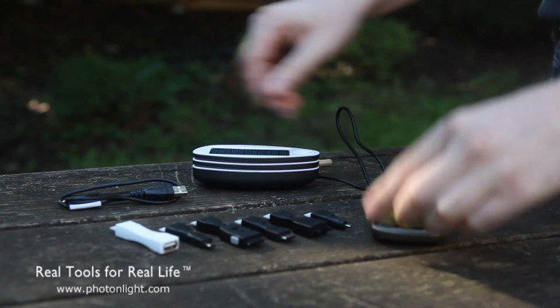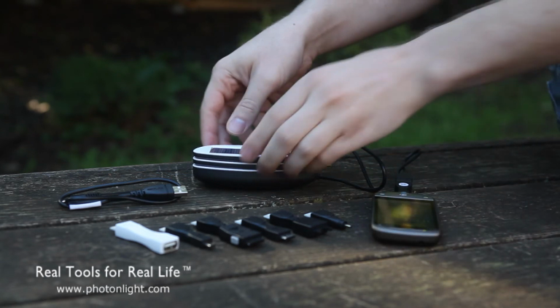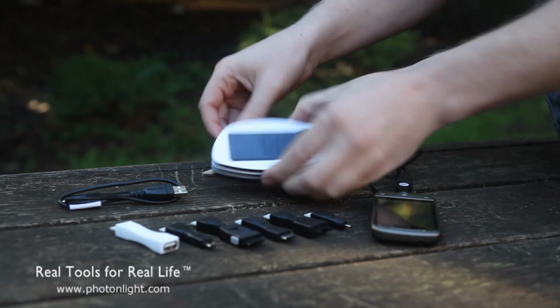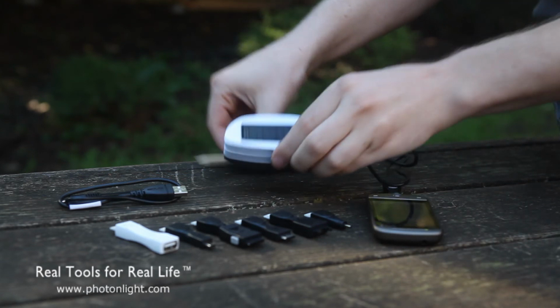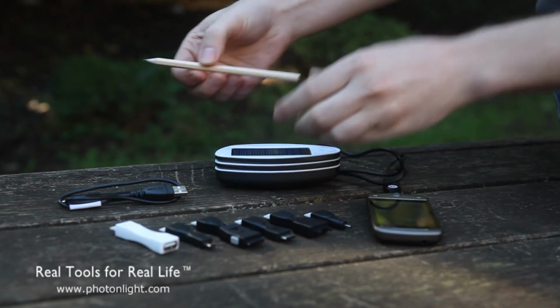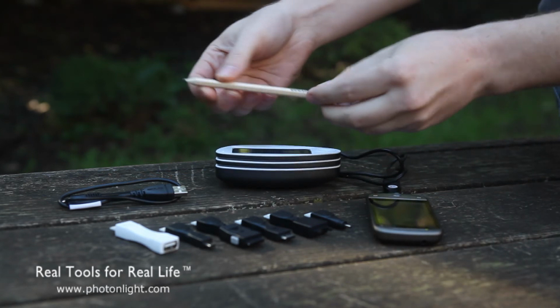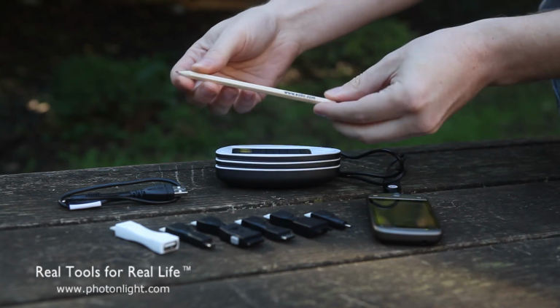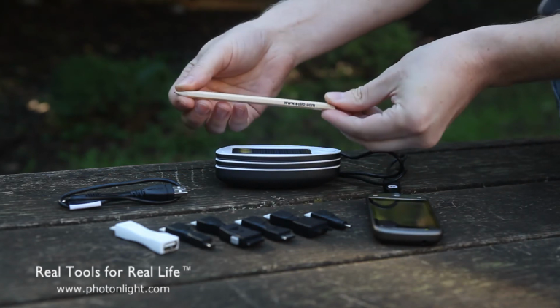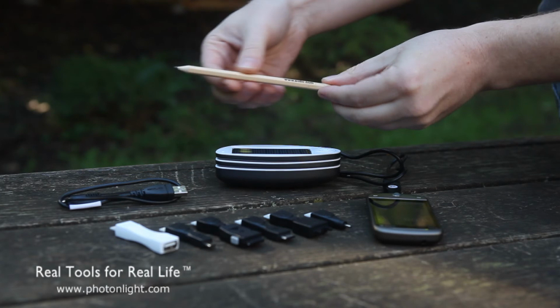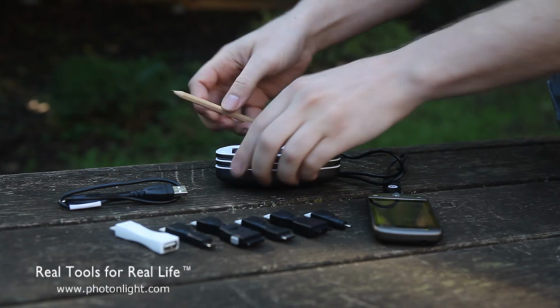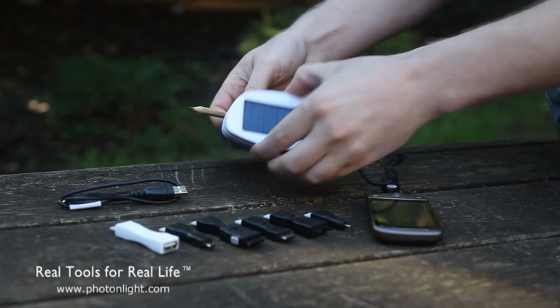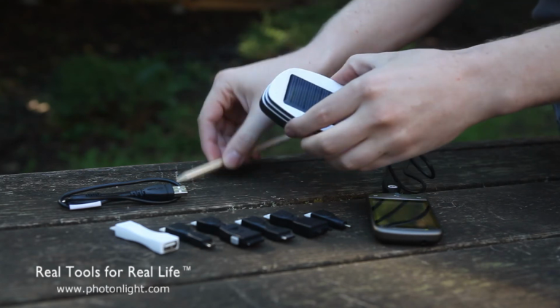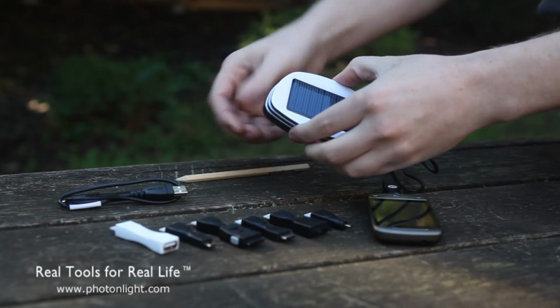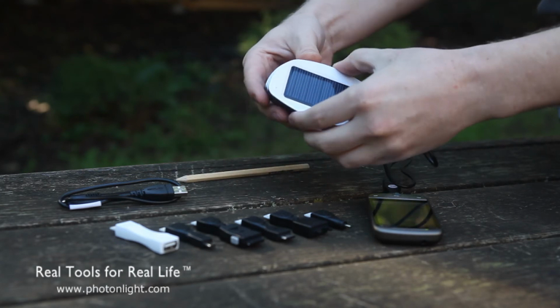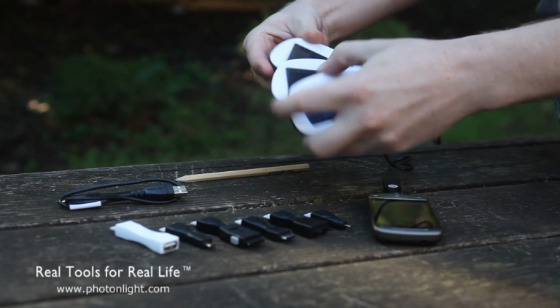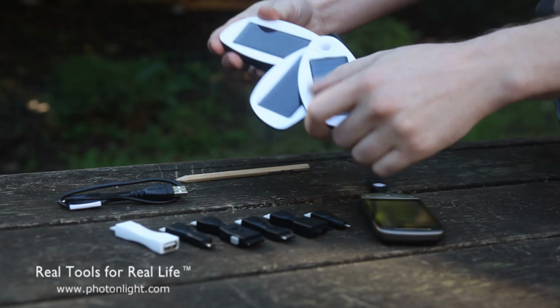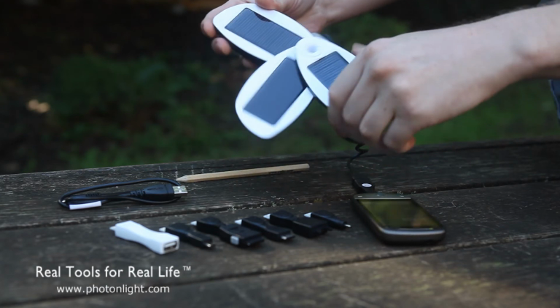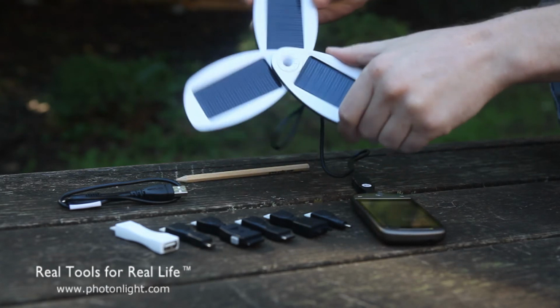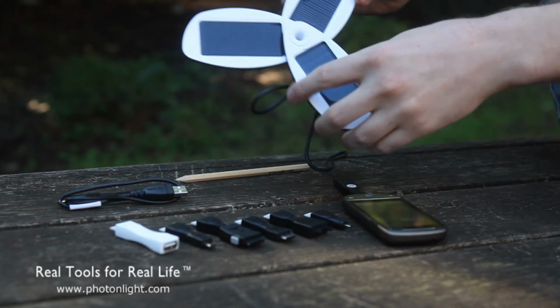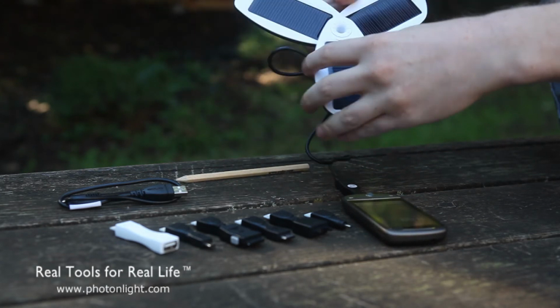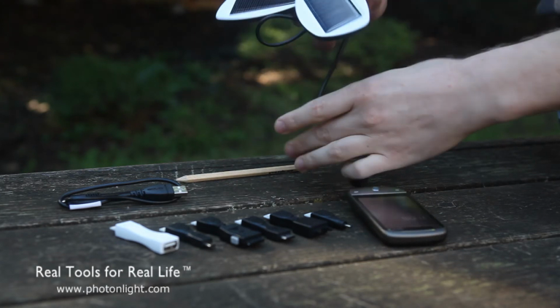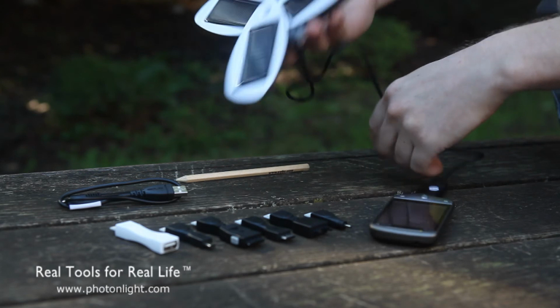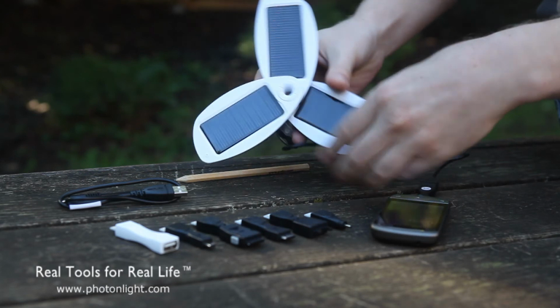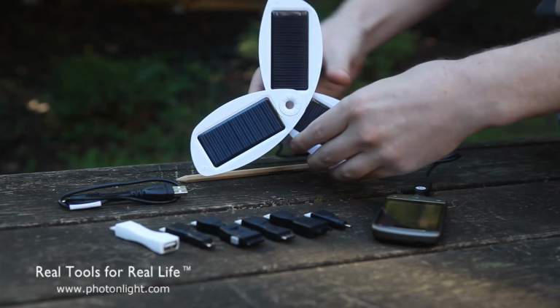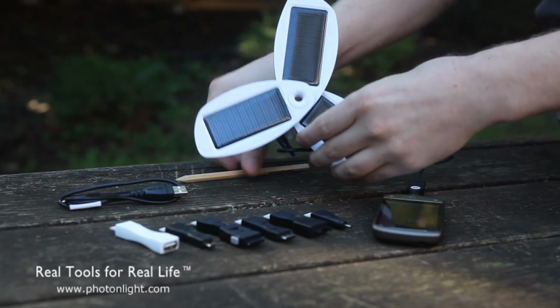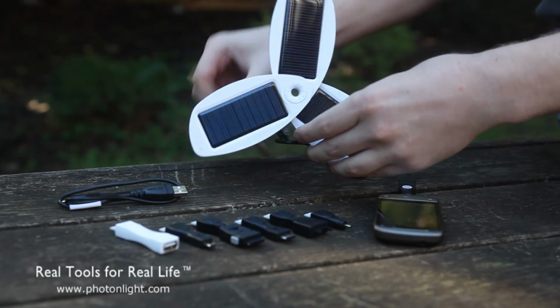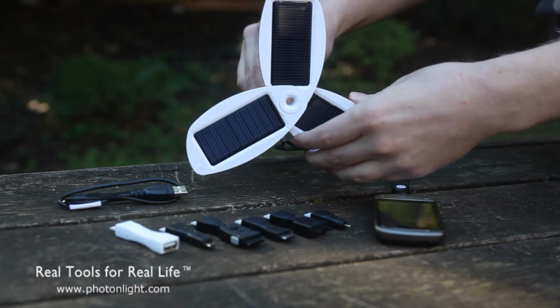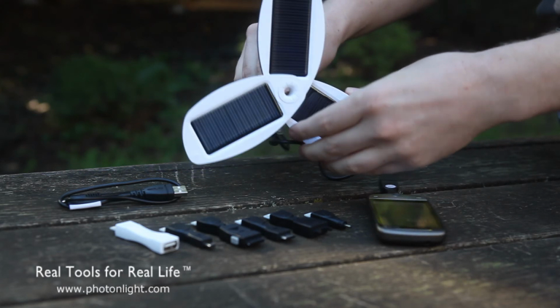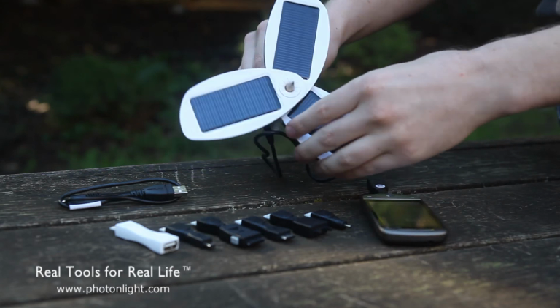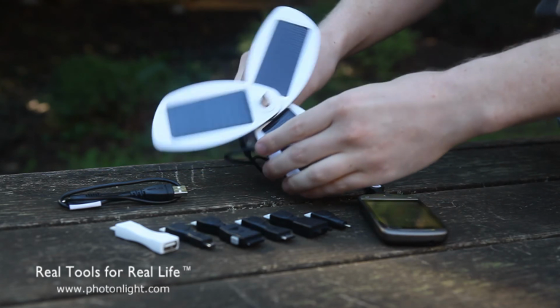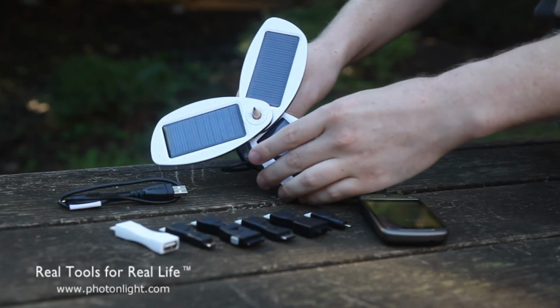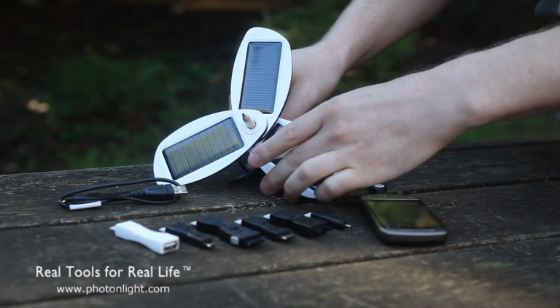So it's a very cool device. It does come with a Solio pencil here, so you can prop your charger up, or you can attach it to pretty much anything else — a tree branch, or prop it up in your window.